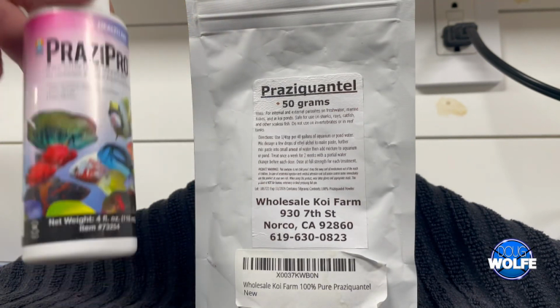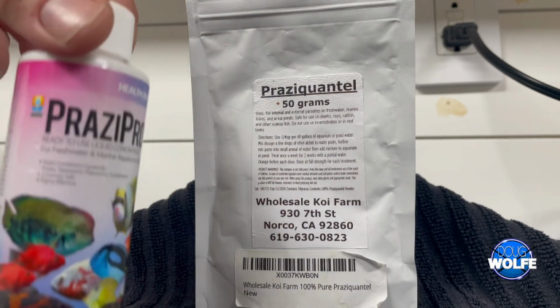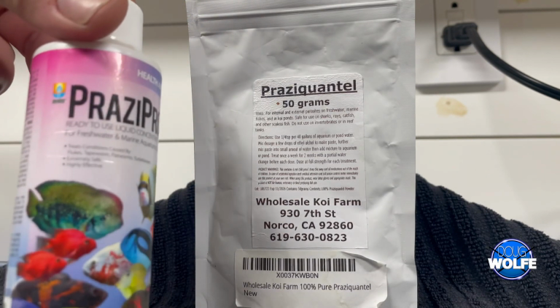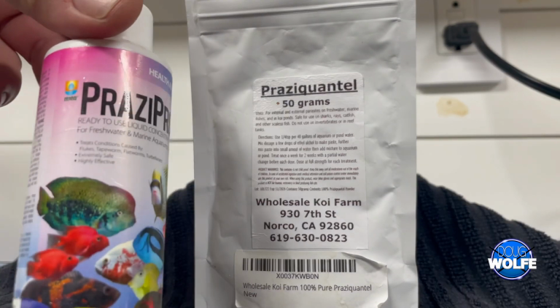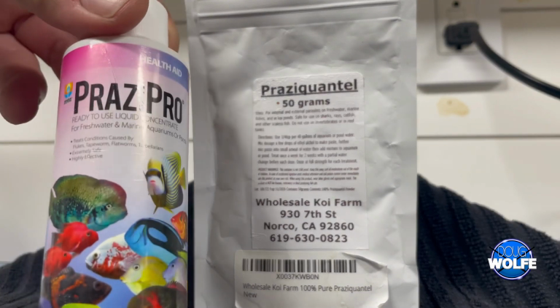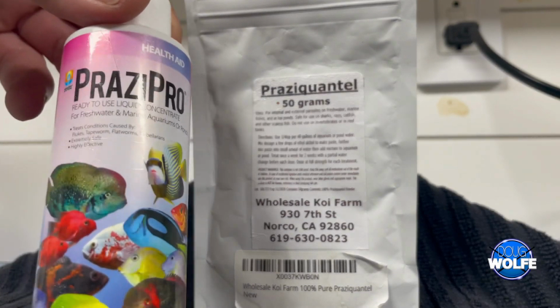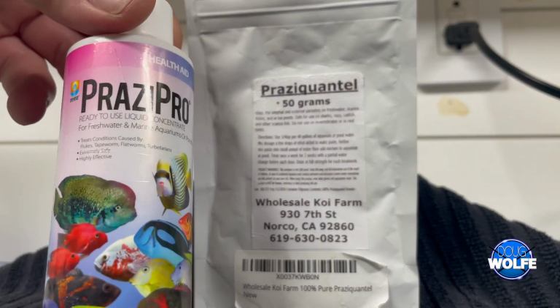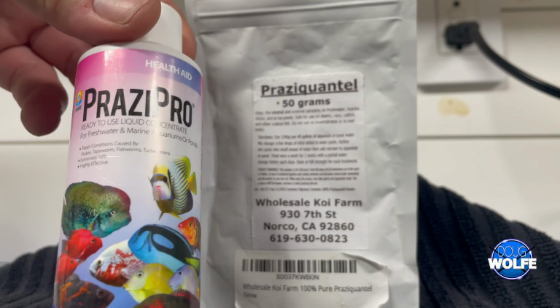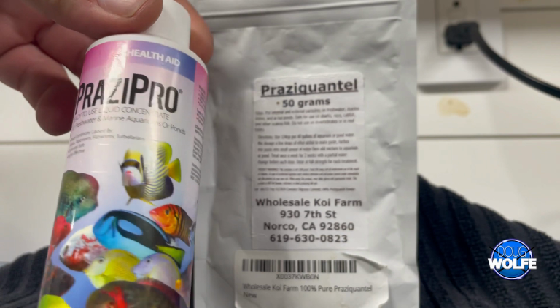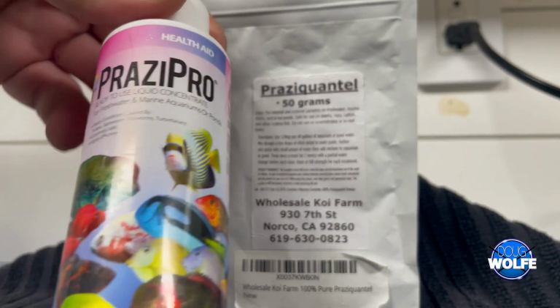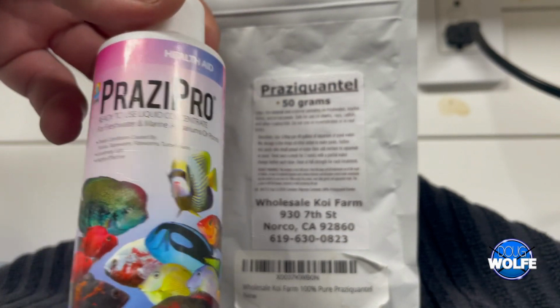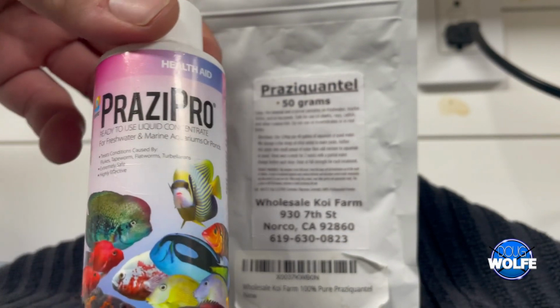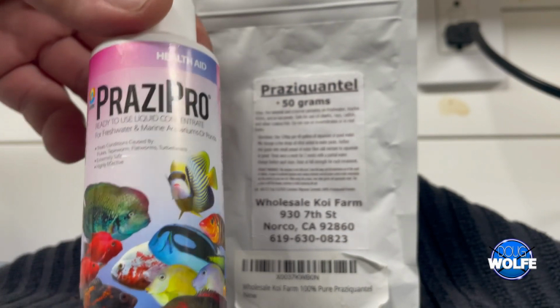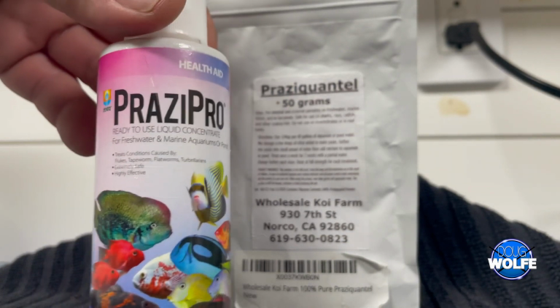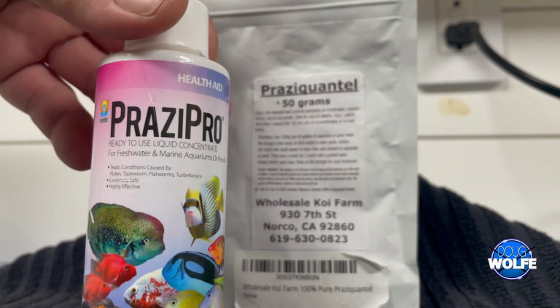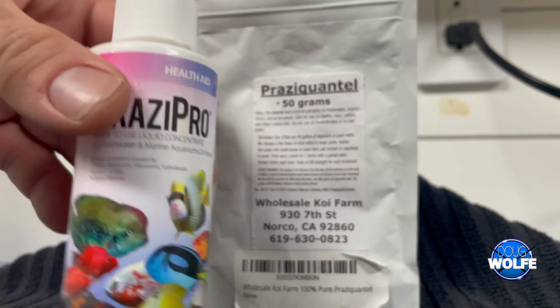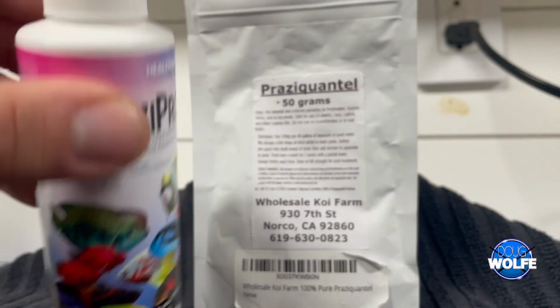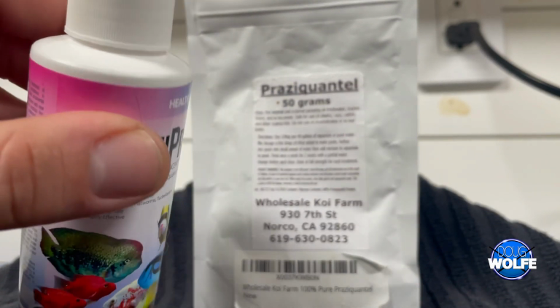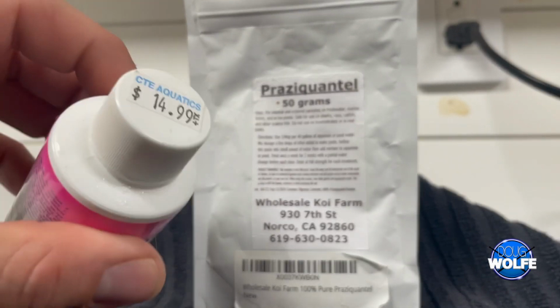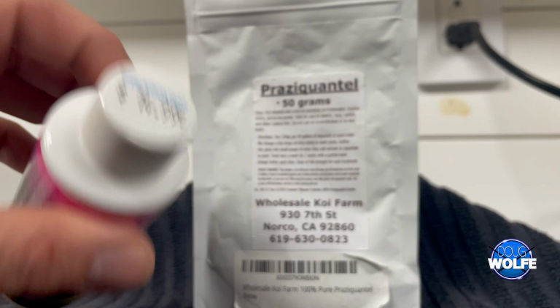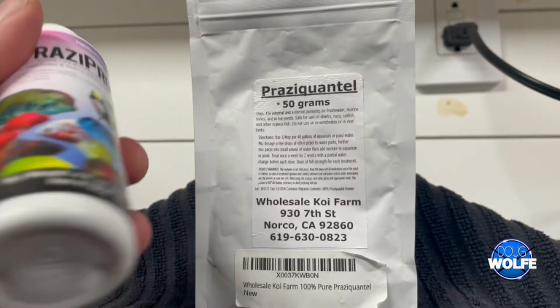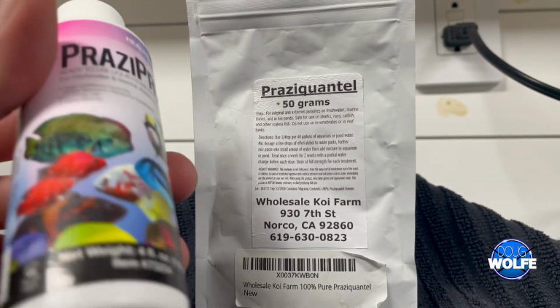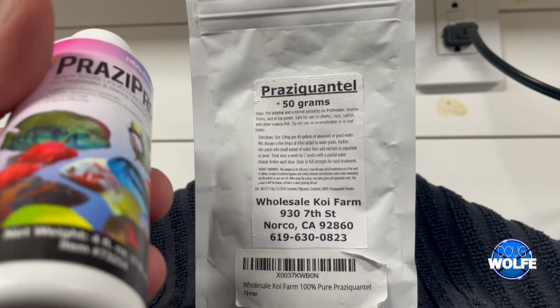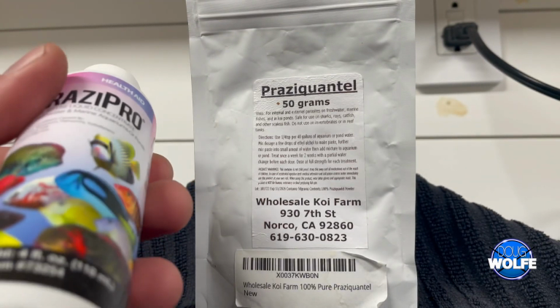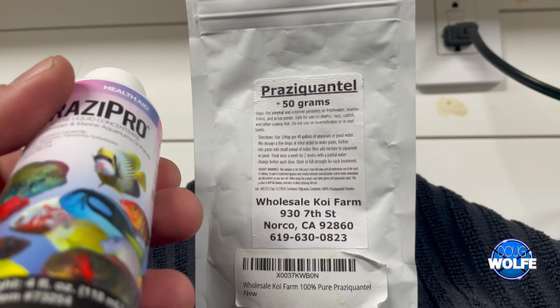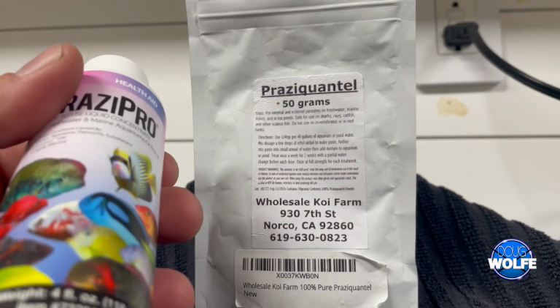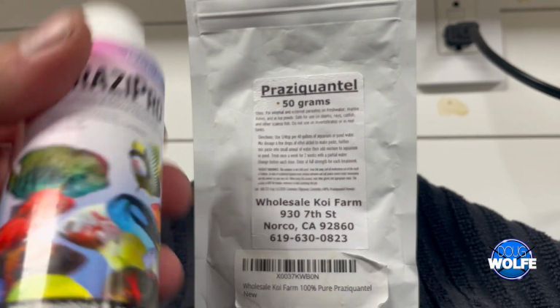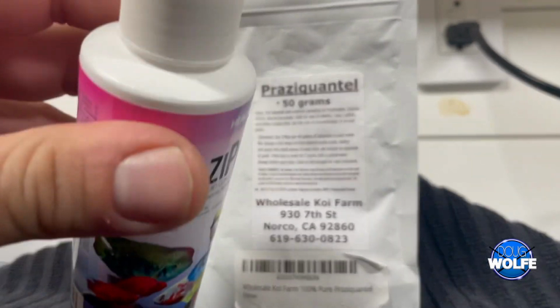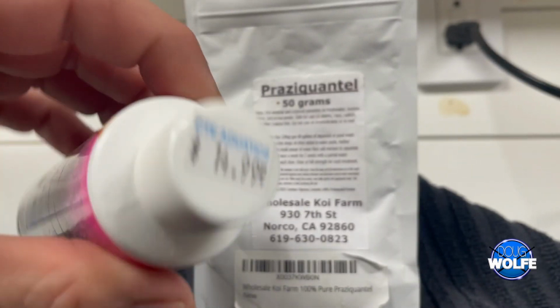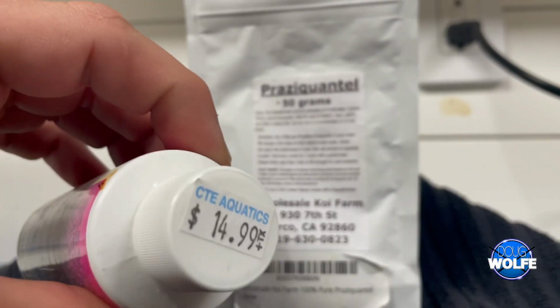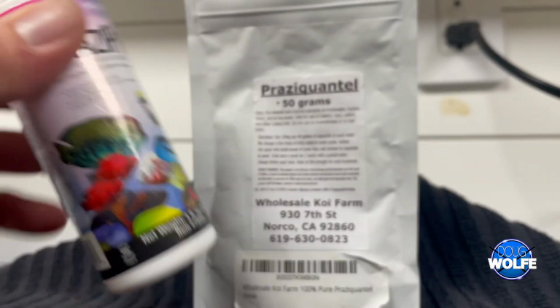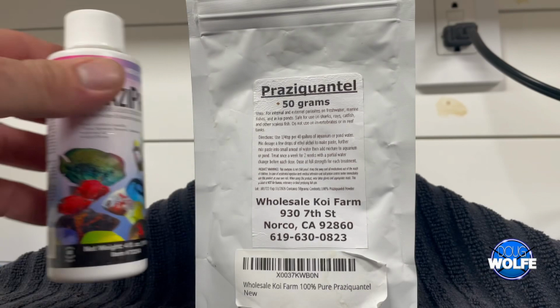Prazipro is very commonly found. It is effective, it's easy to use, and it's a little expensive. This little bottle here, which is four ounces, was like 15 bucks at a local fish store.